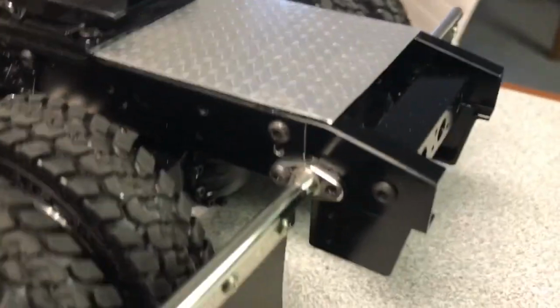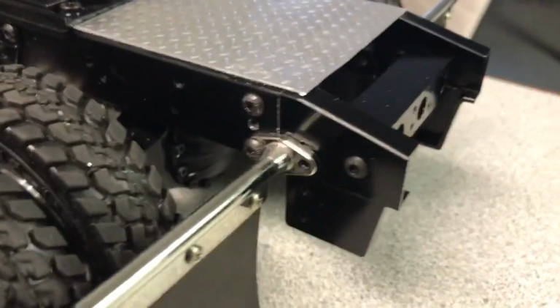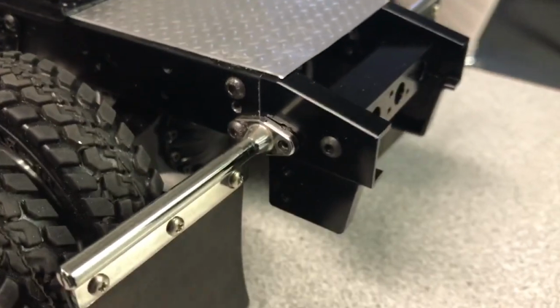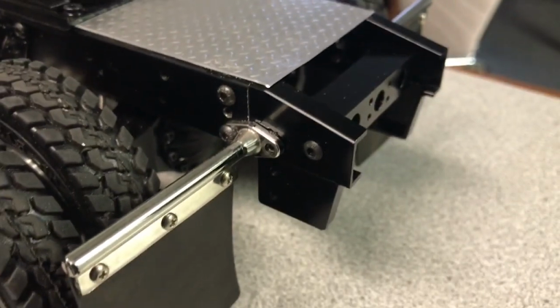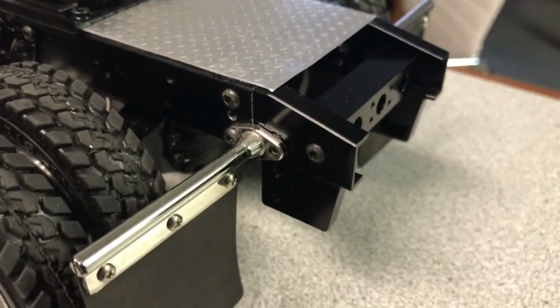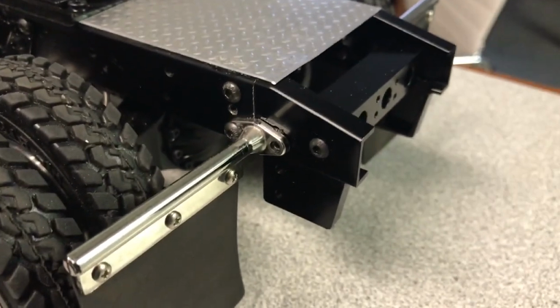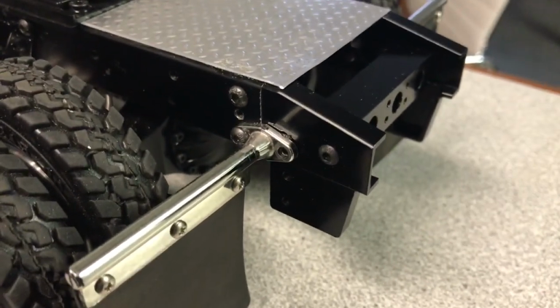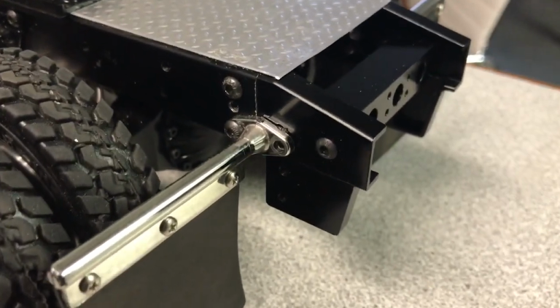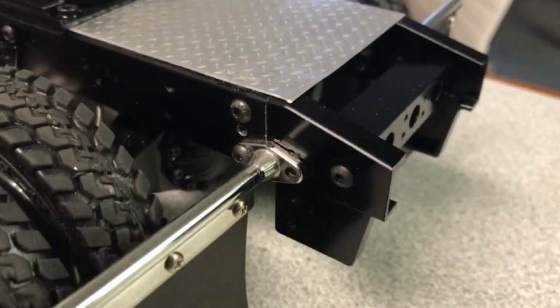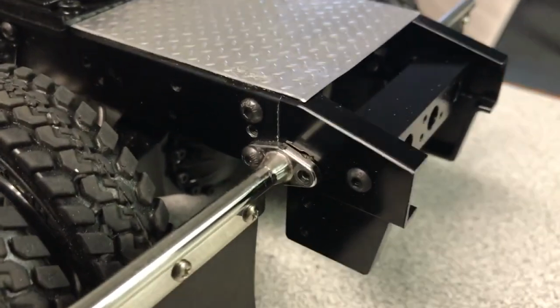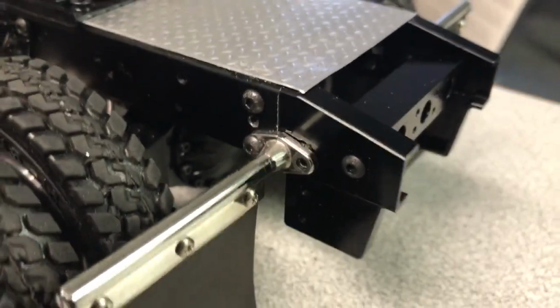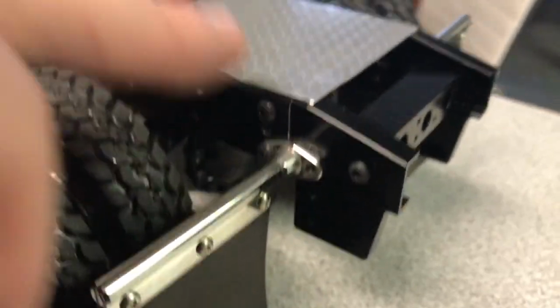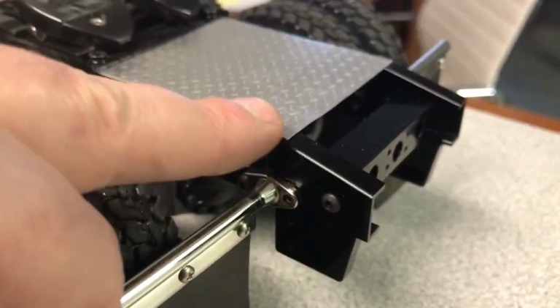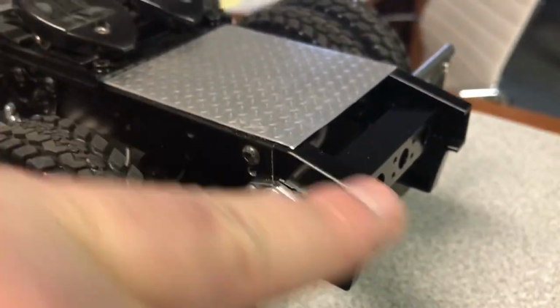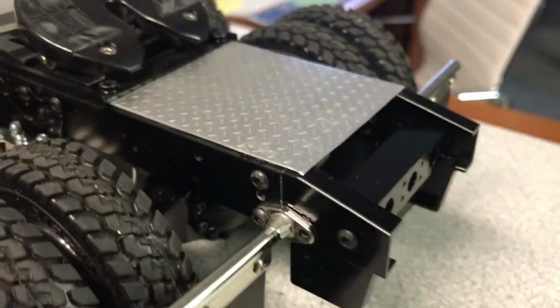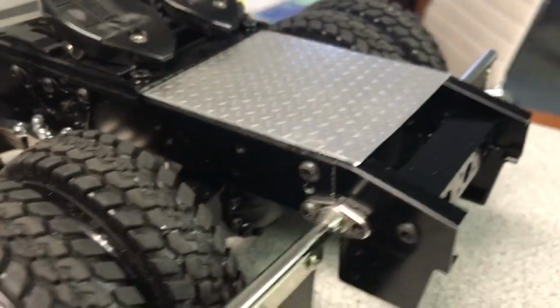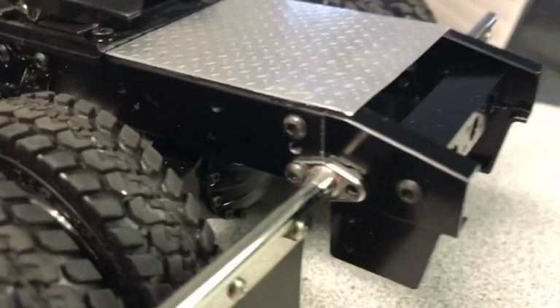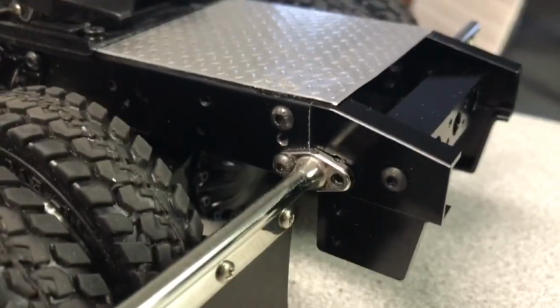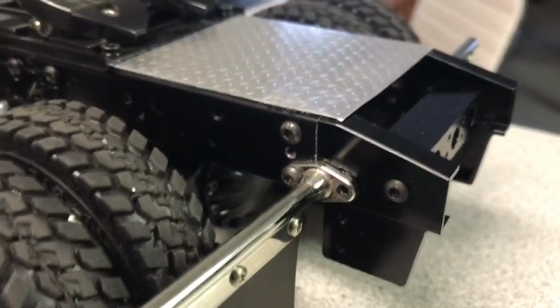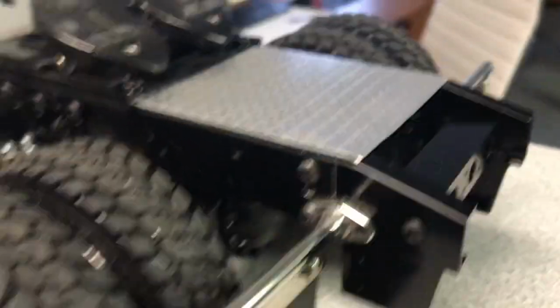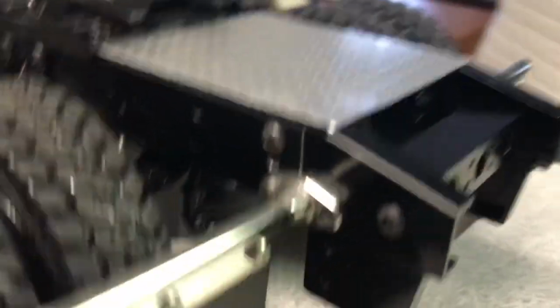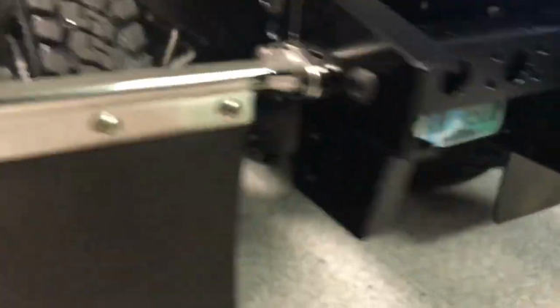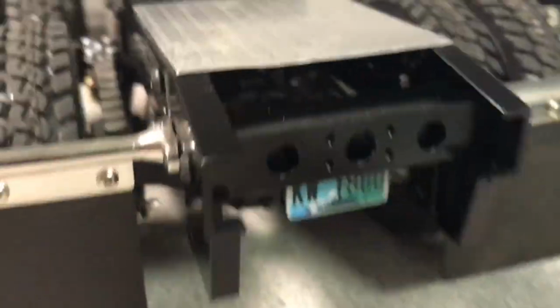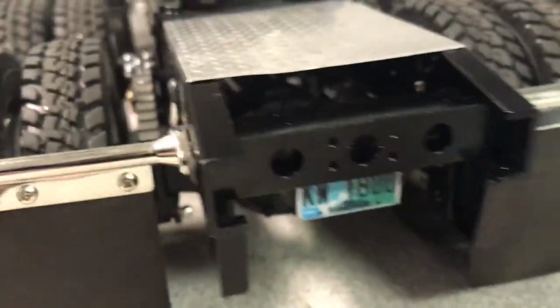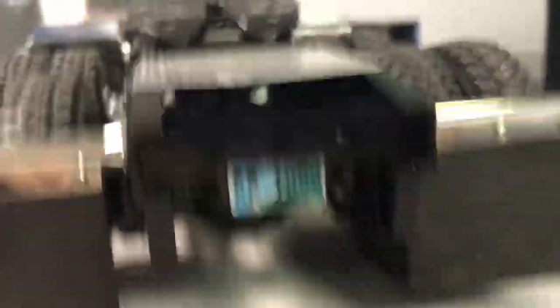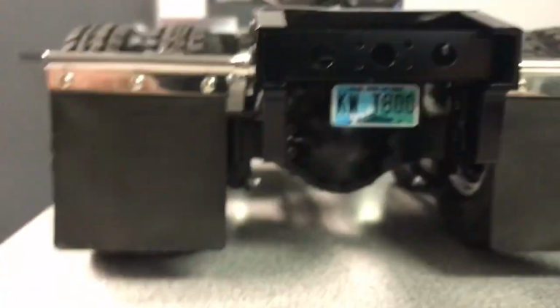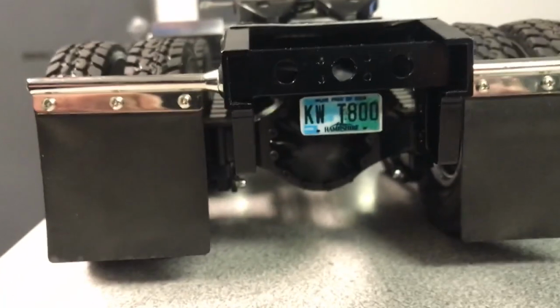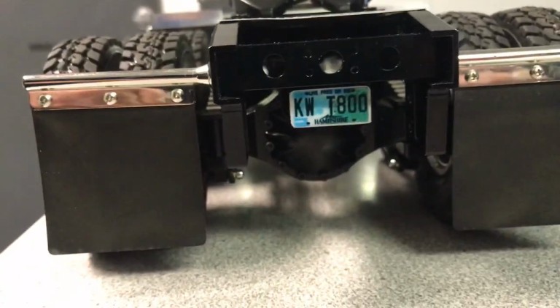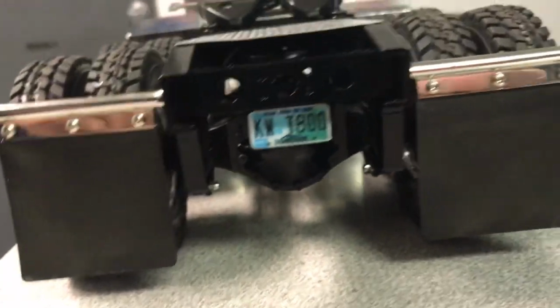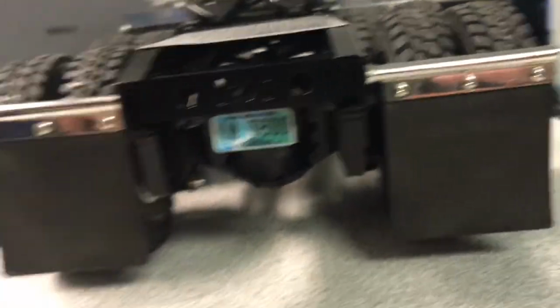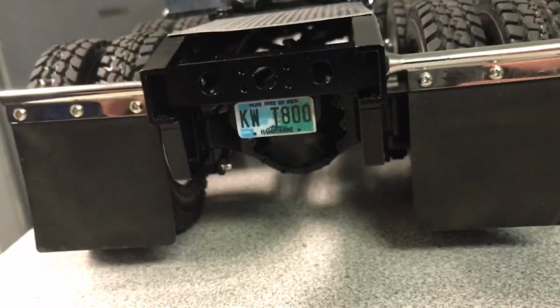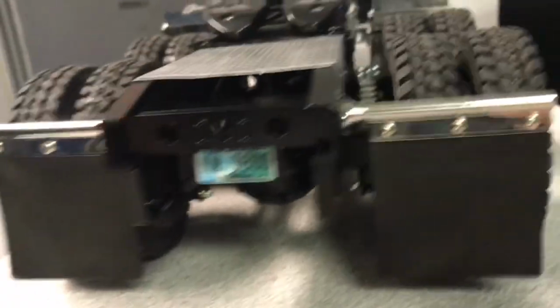I put a new rear metal transom on with a slope to it. That's made by LeSue.